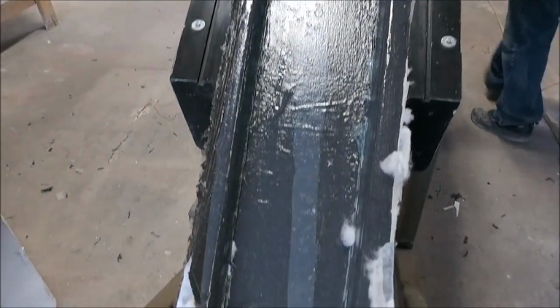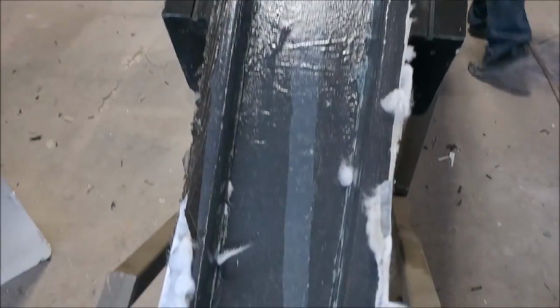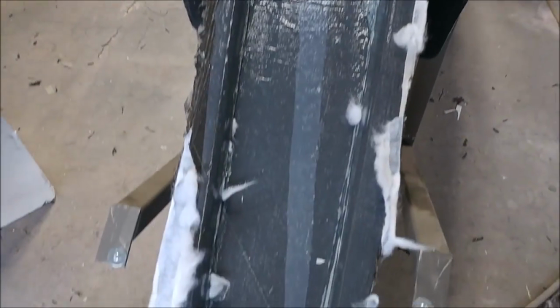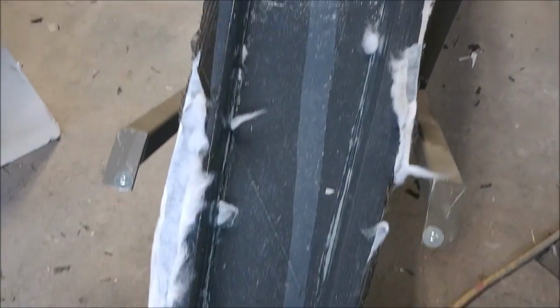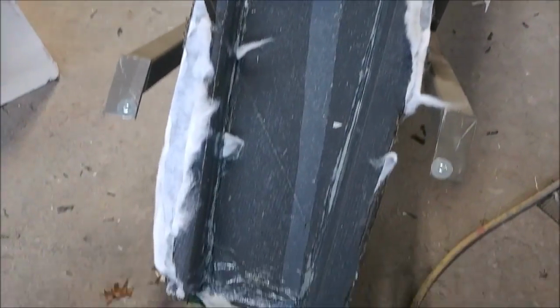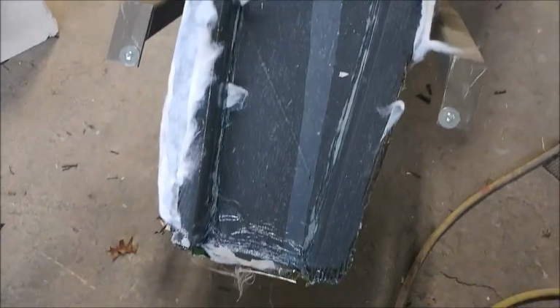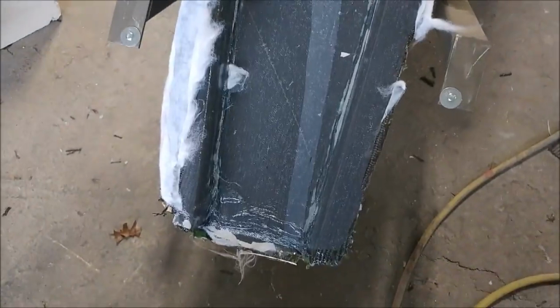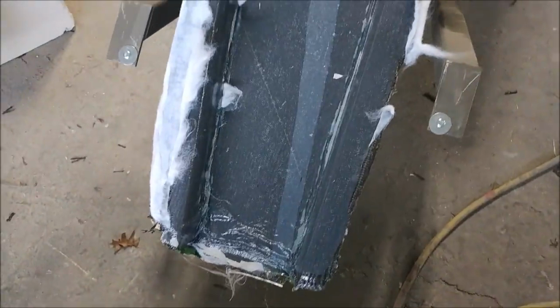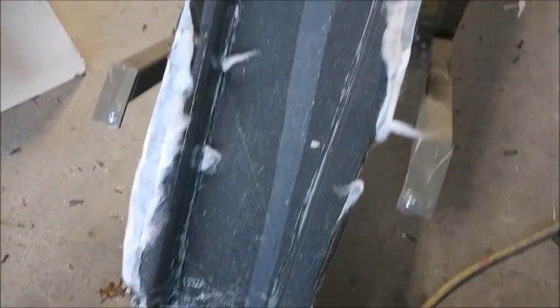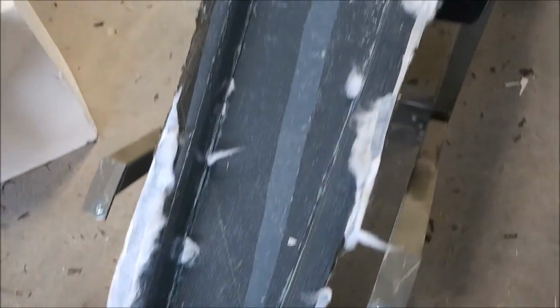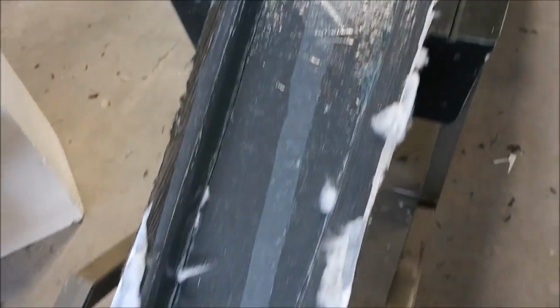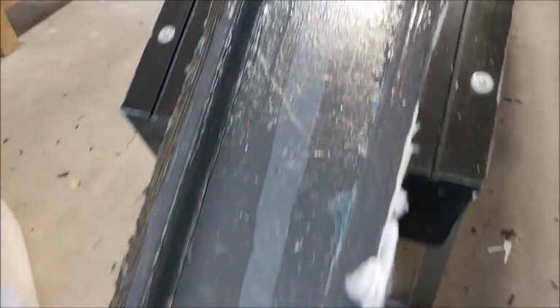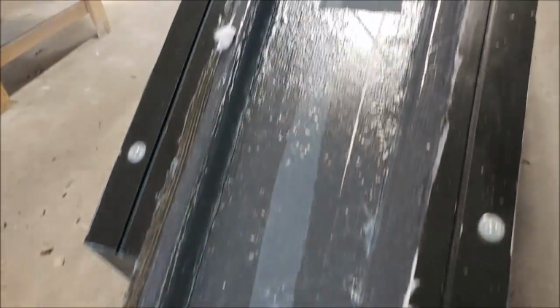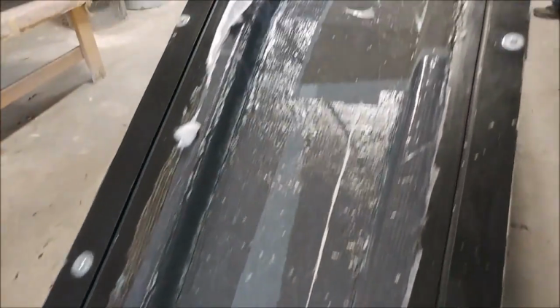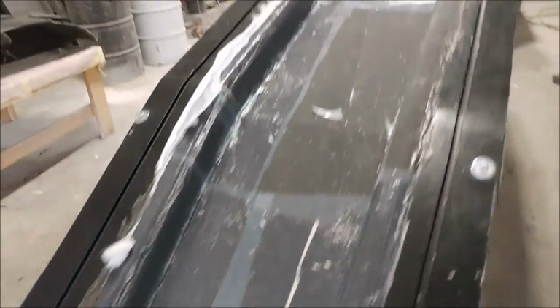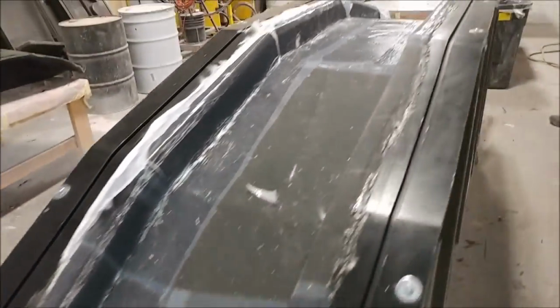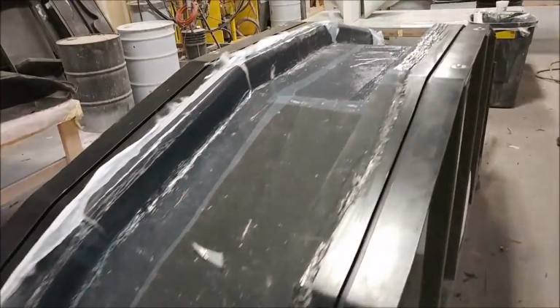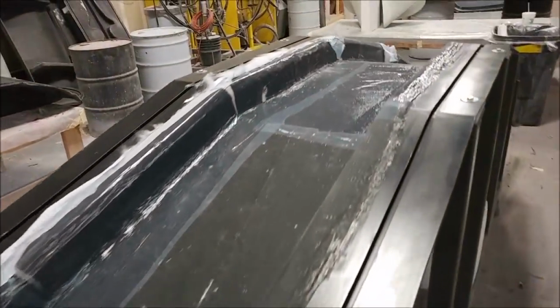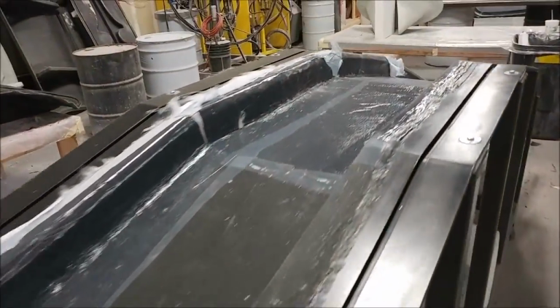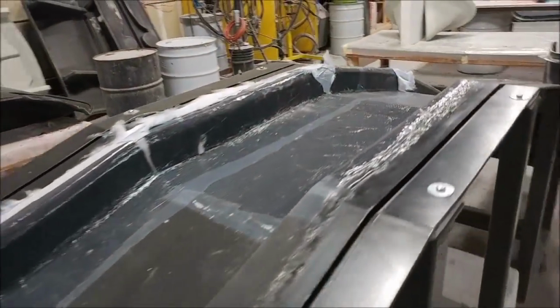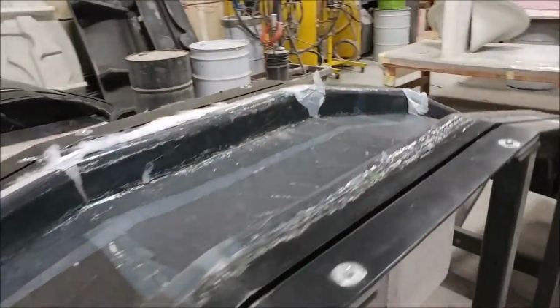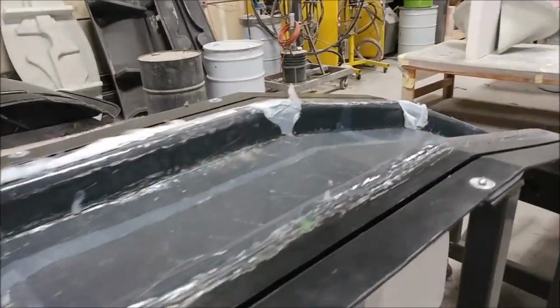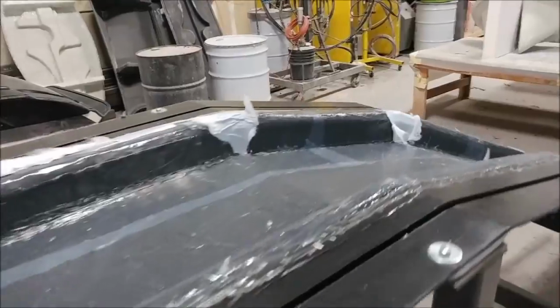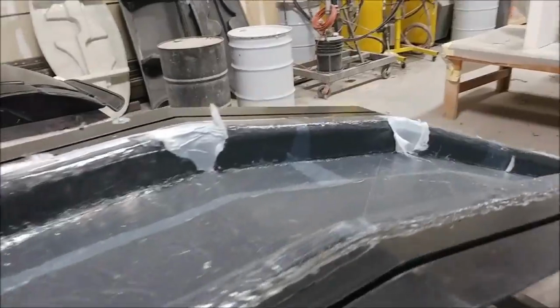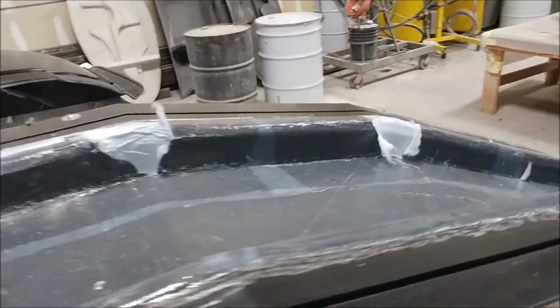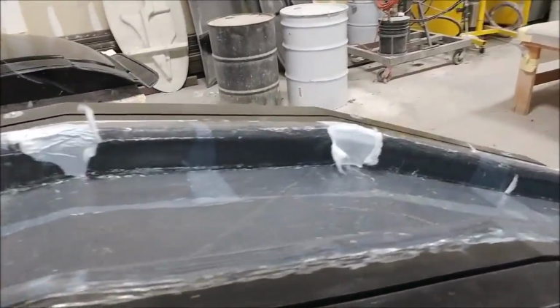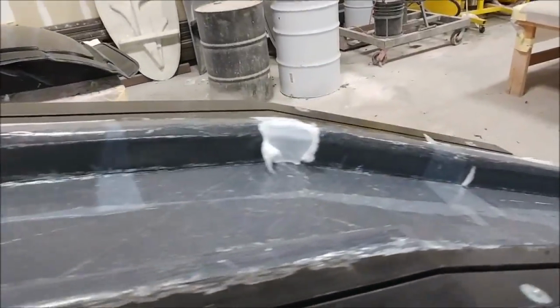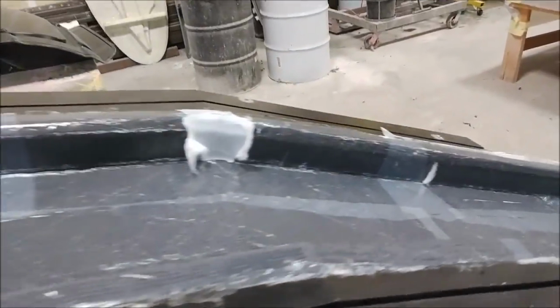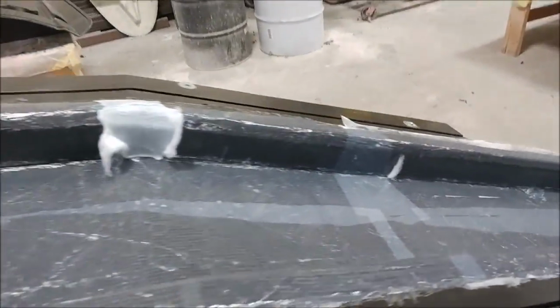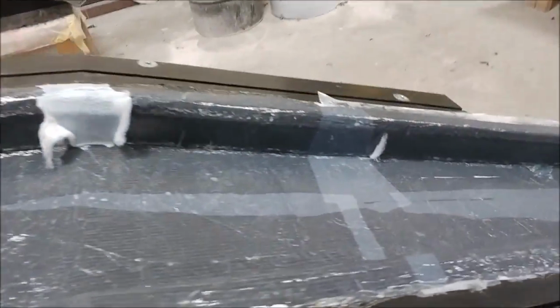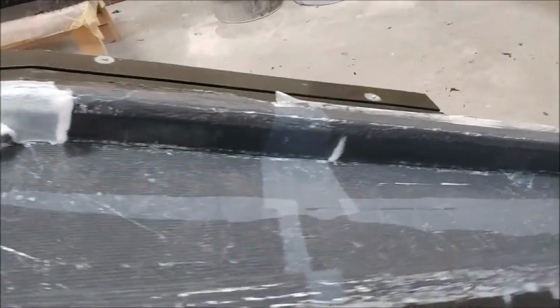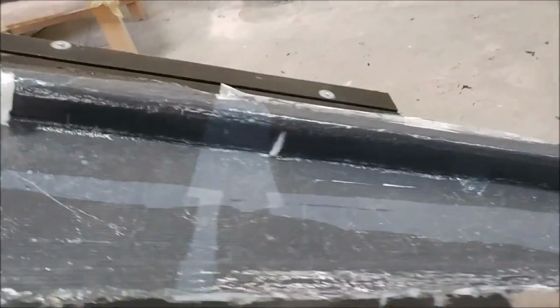Here's the main spar sitting back in its mold so it can cure longer over the break. As you can see, there's still some of that perf film on there that needs to be removed, and some peel ply as well.